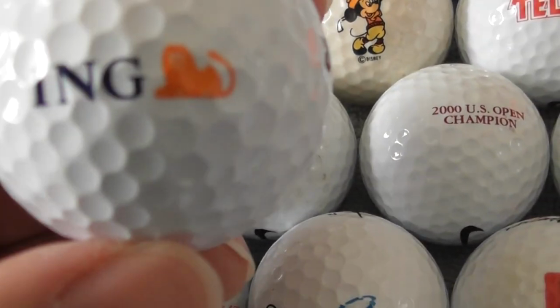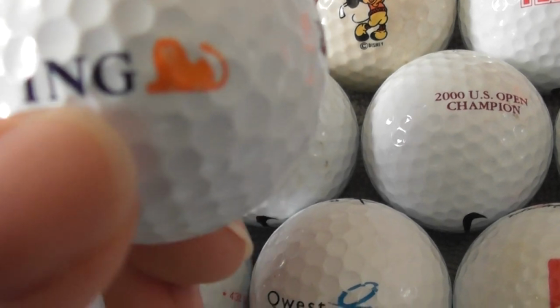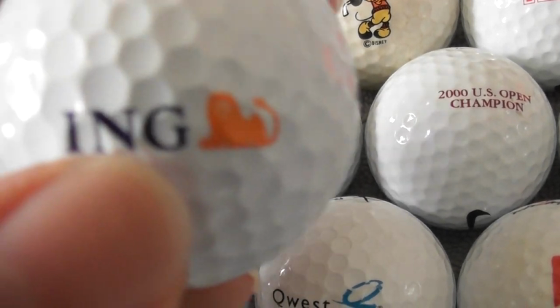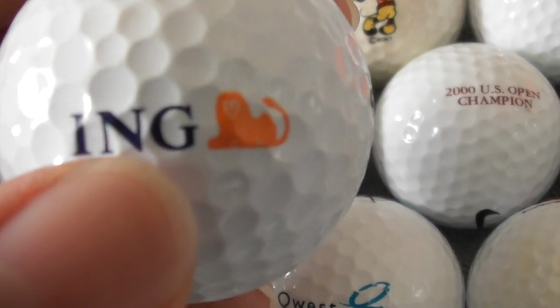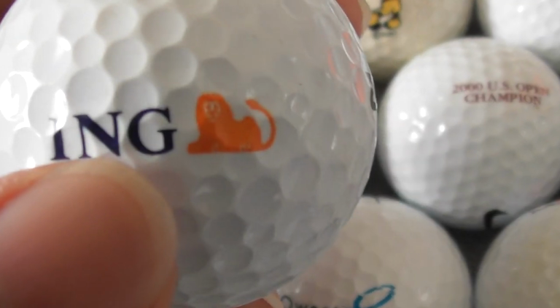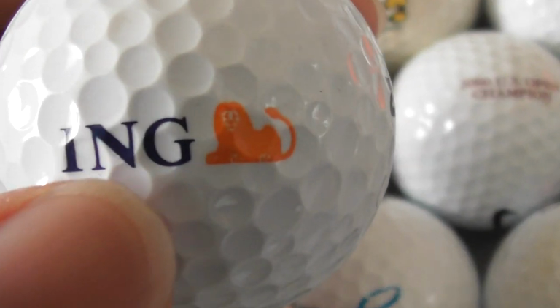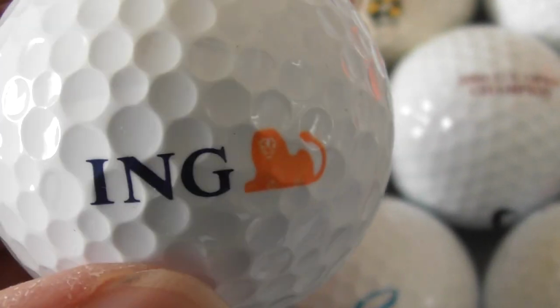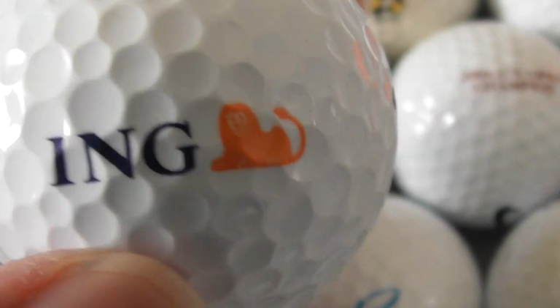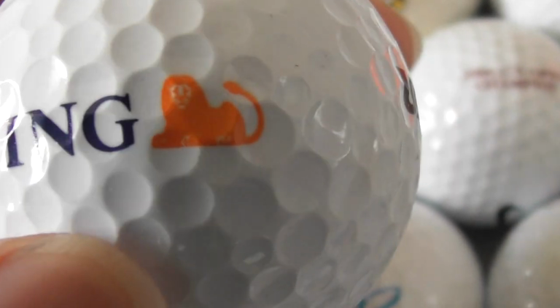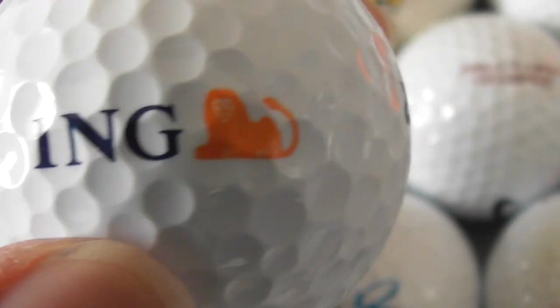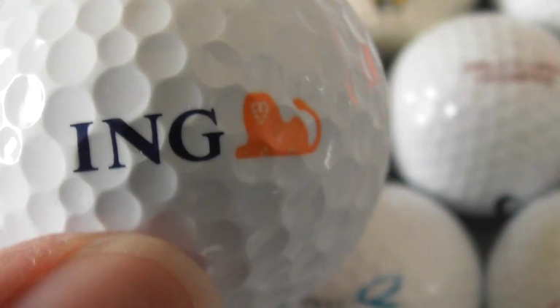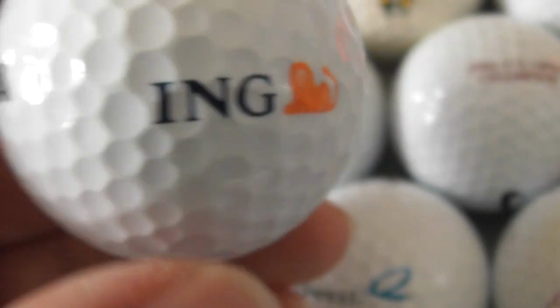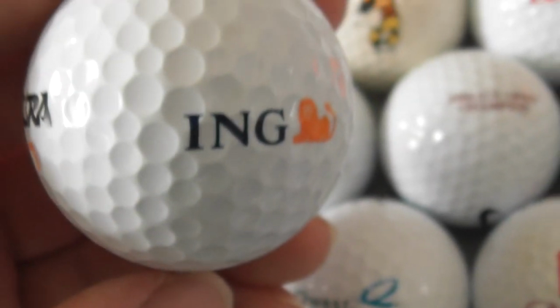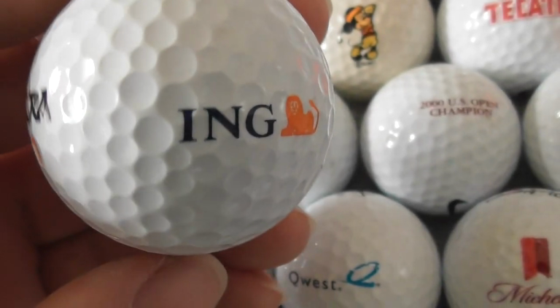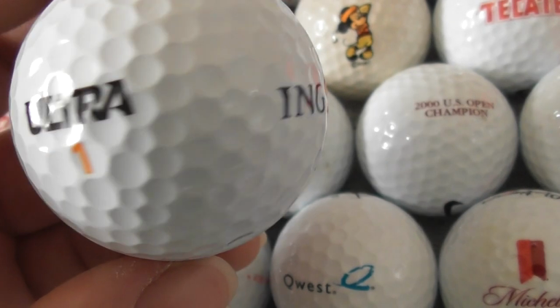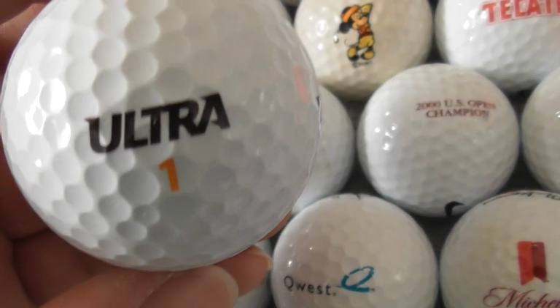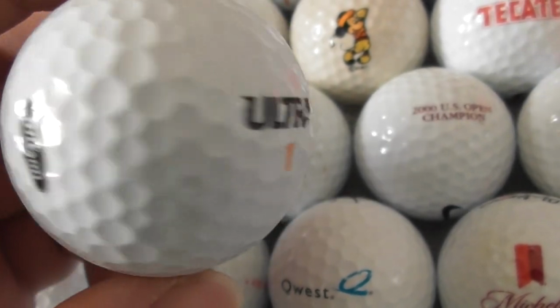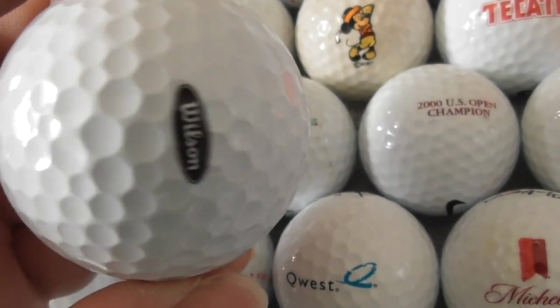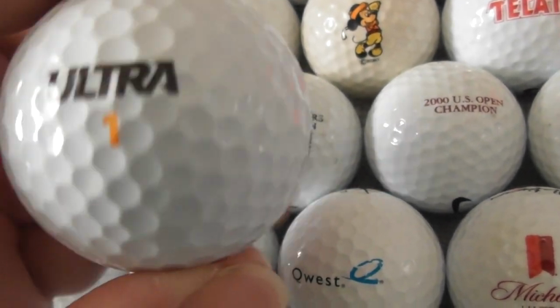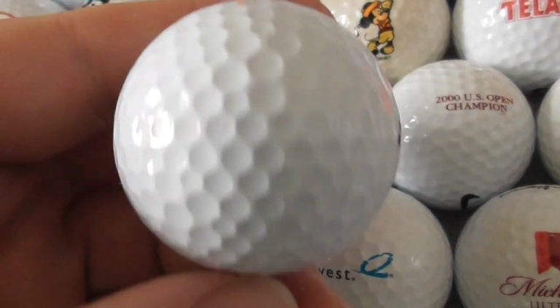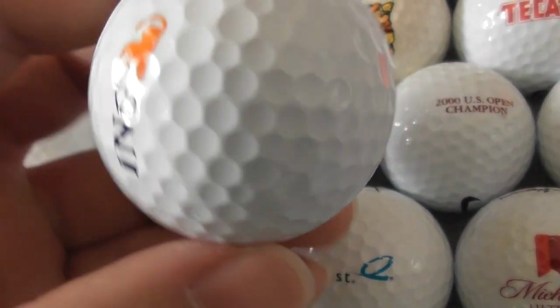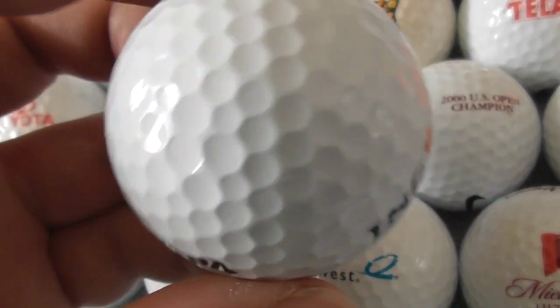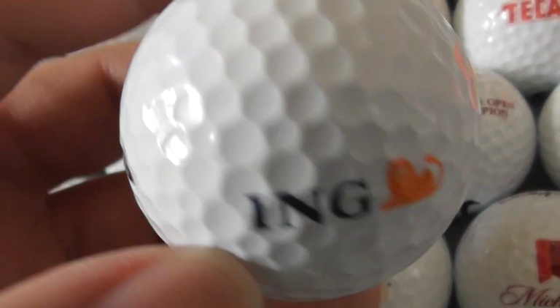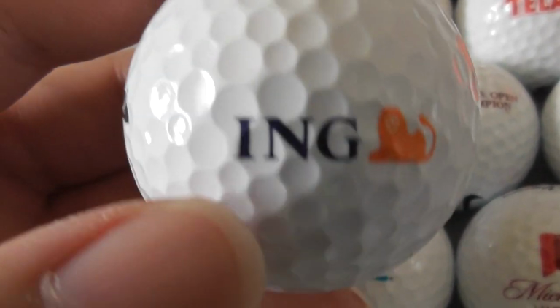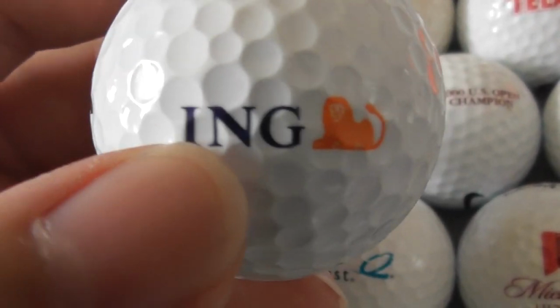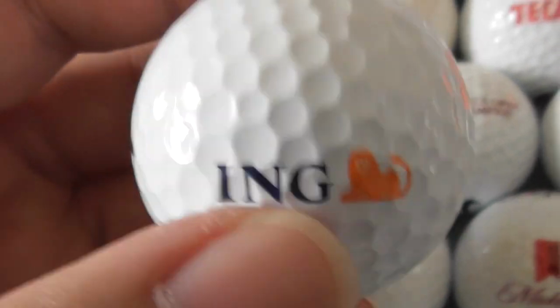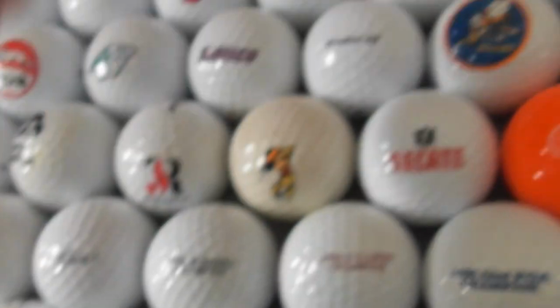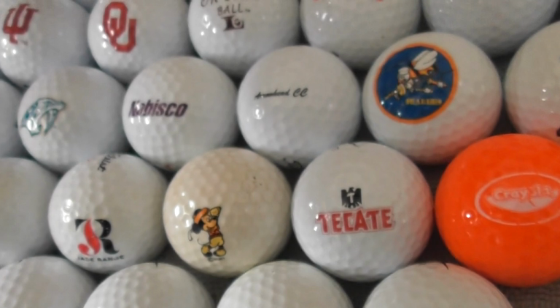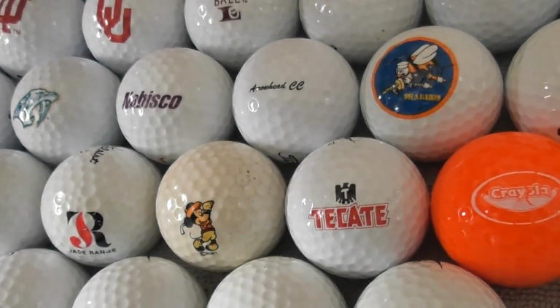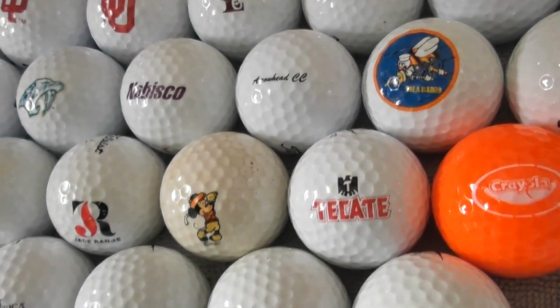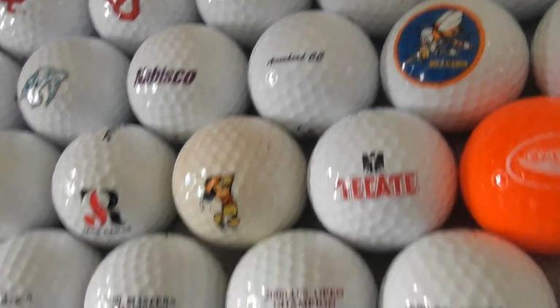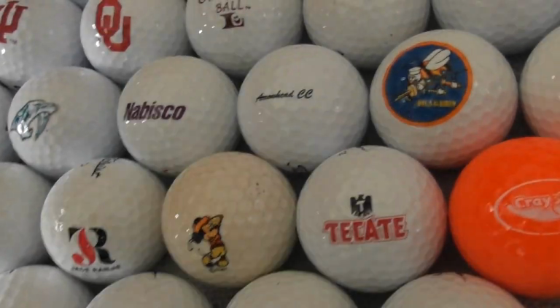ING — well, we've seen that in England. That's some kind of financial thing, I believe. Don't know if it is an English brand, but yeah, that's definitely English — or I've seen it in England. ING — not sure exactly what they do.